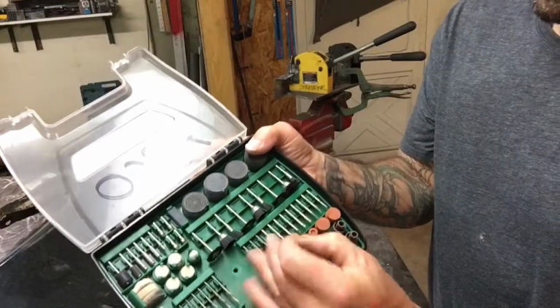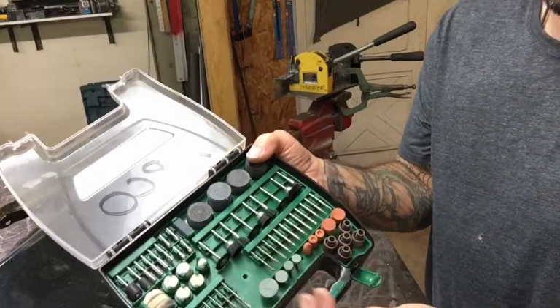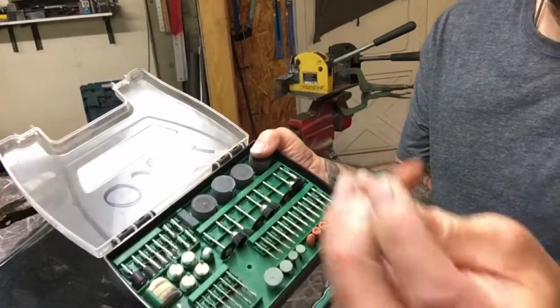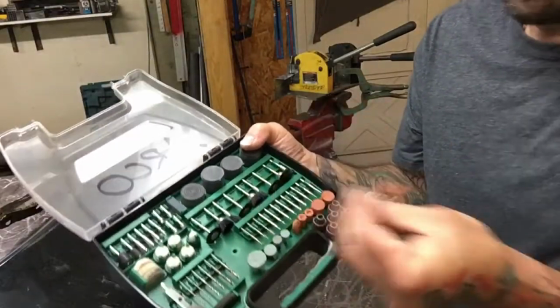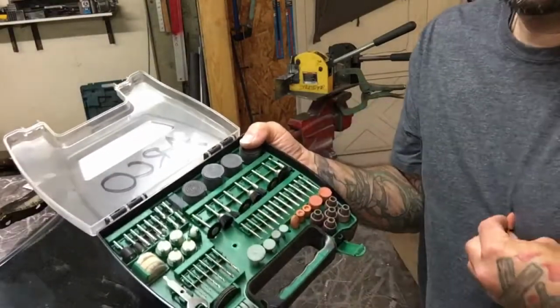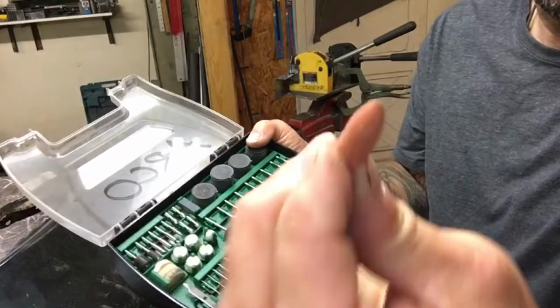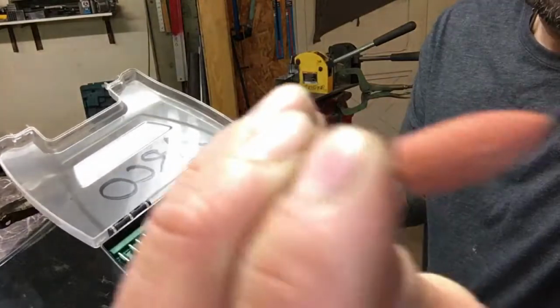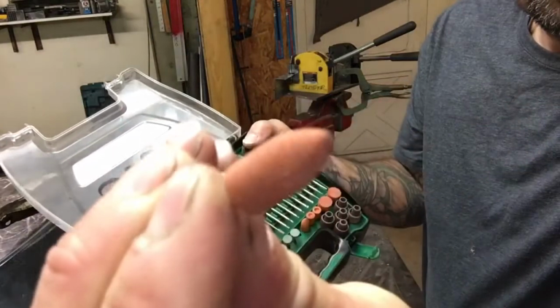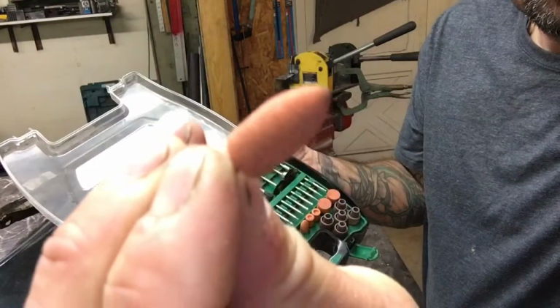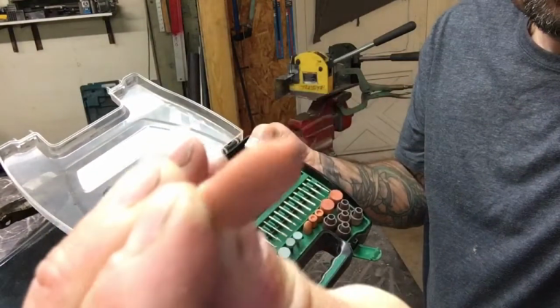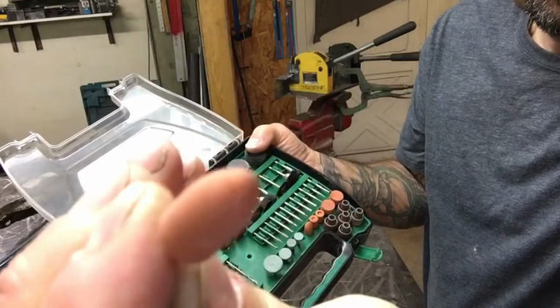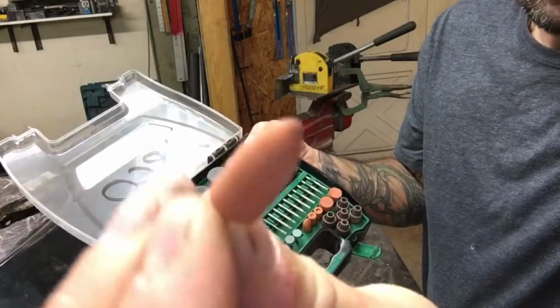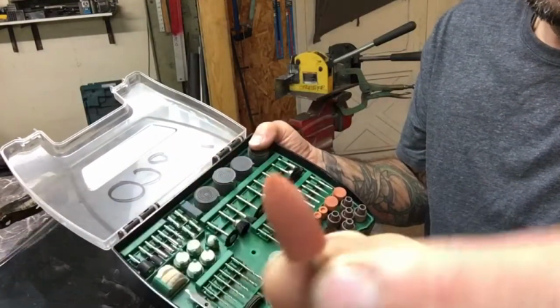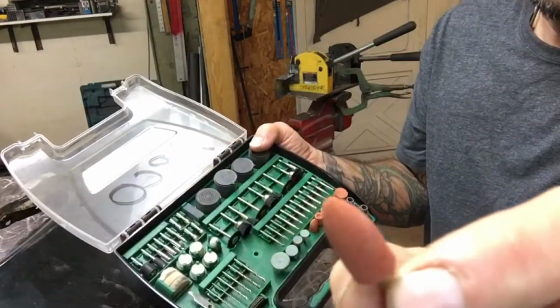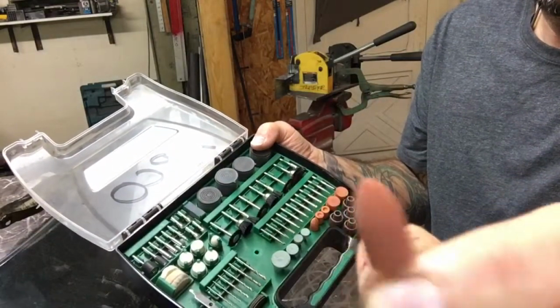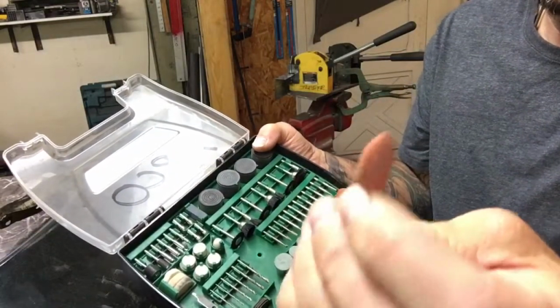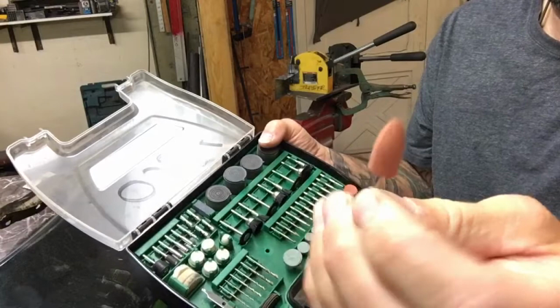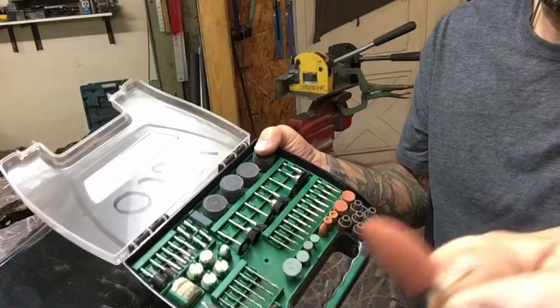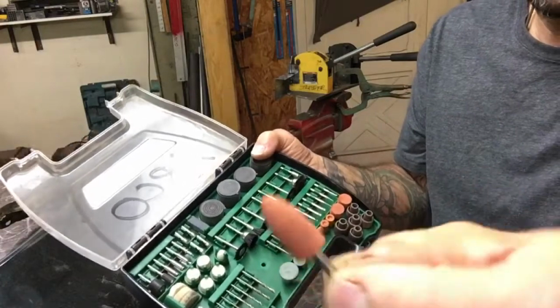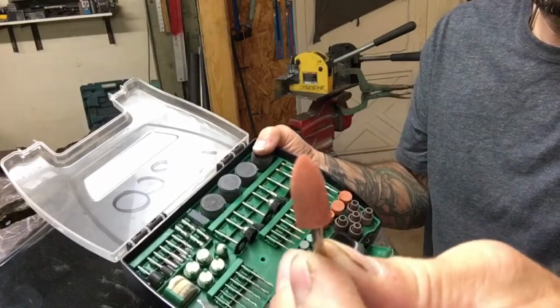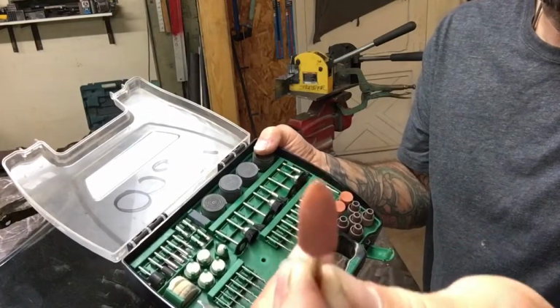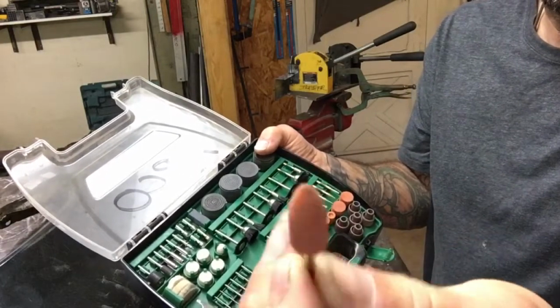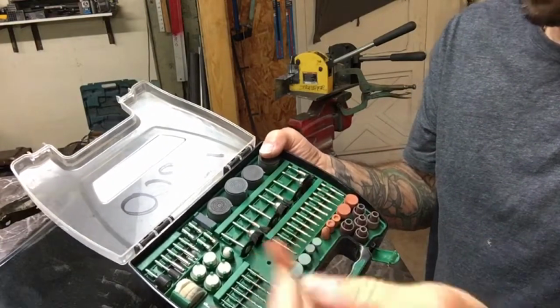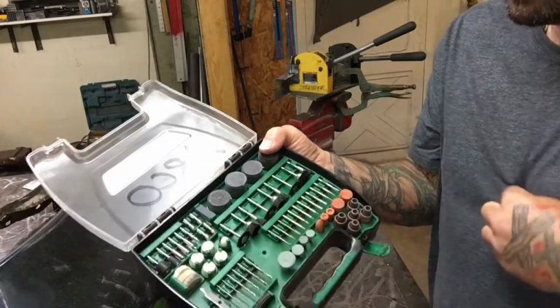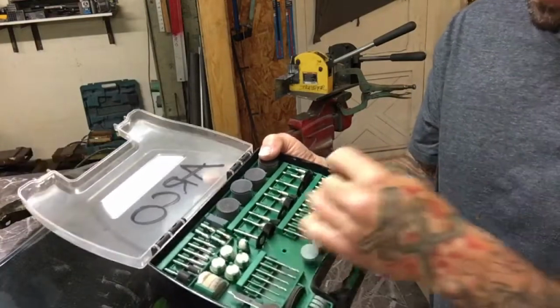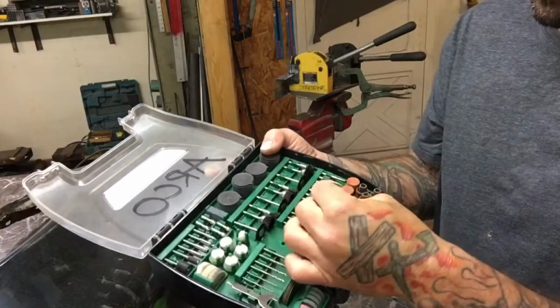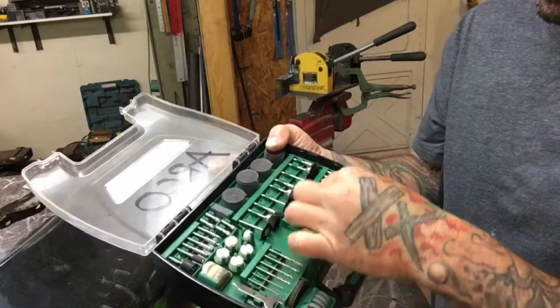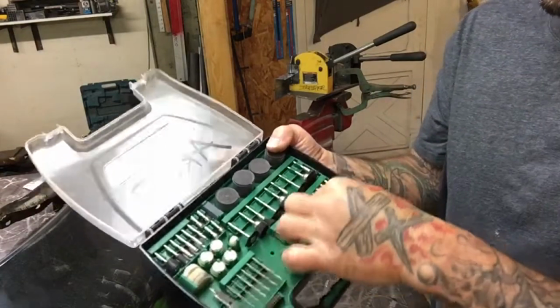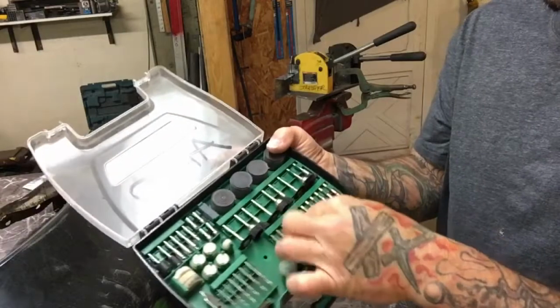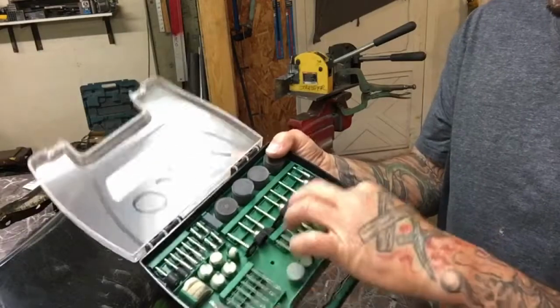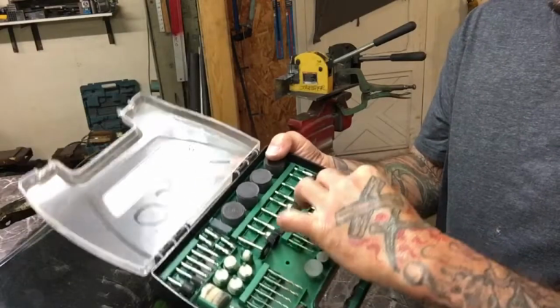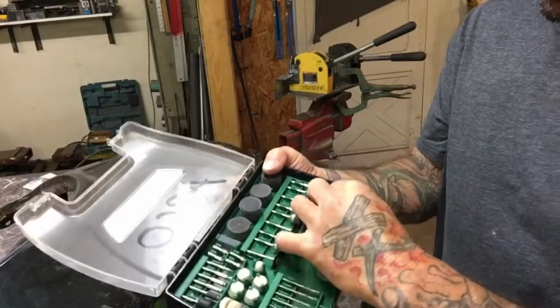These little bits here work great too — these are a stone bit. They come in all kinds of different shapes and sizes, and you can get in there and really grind and clean up stuff.